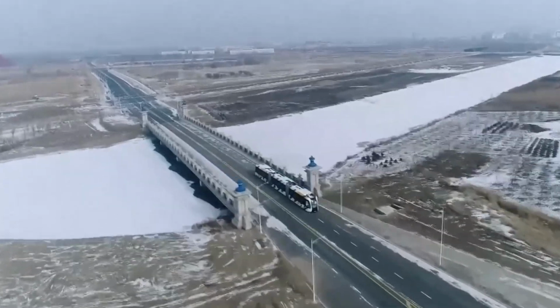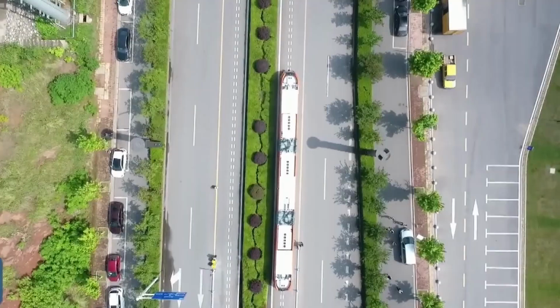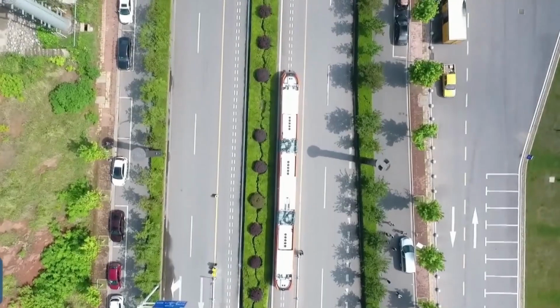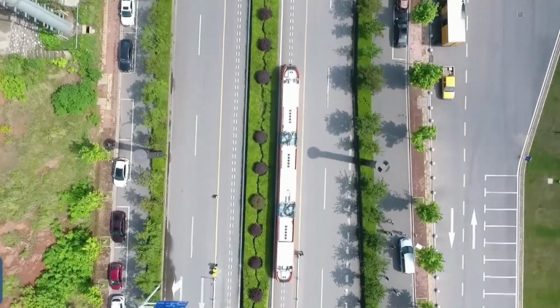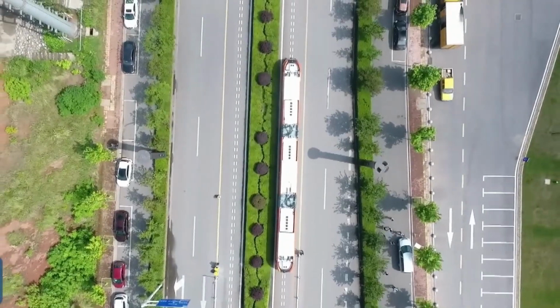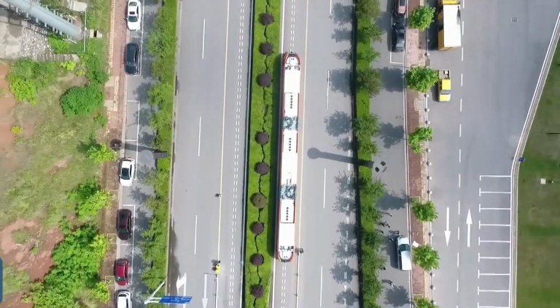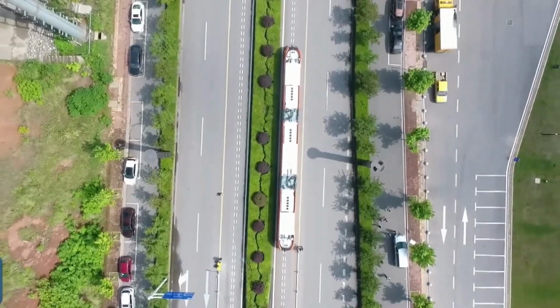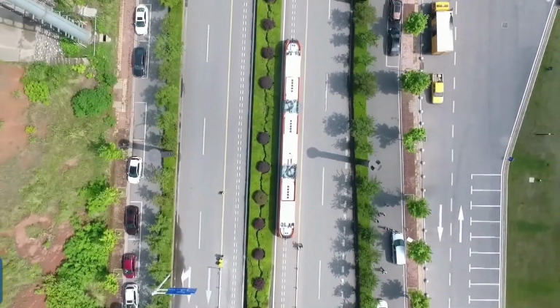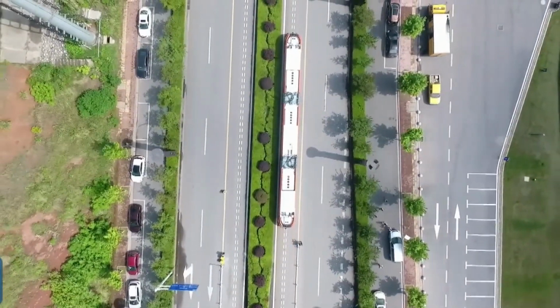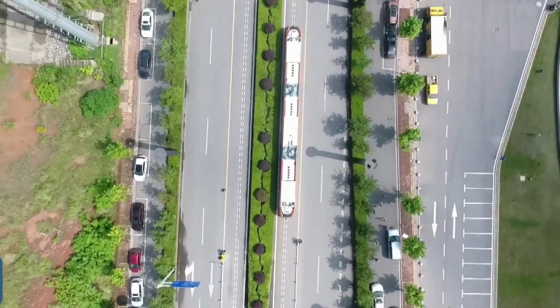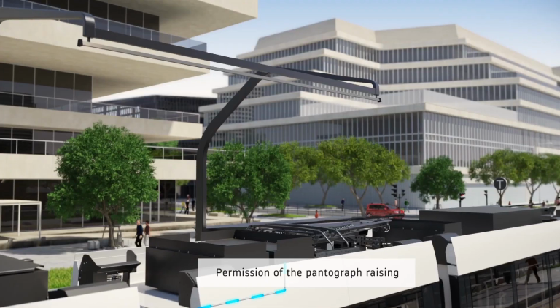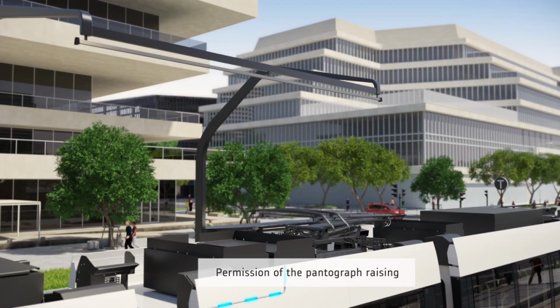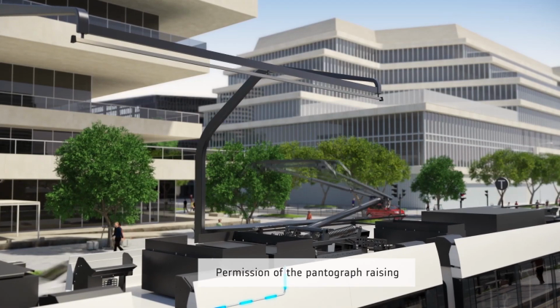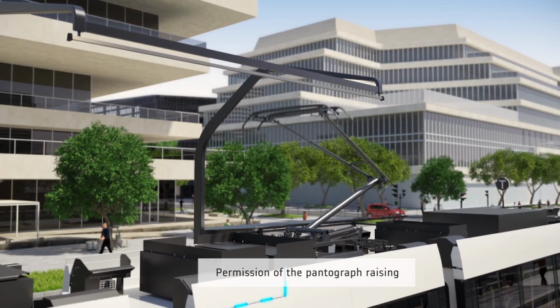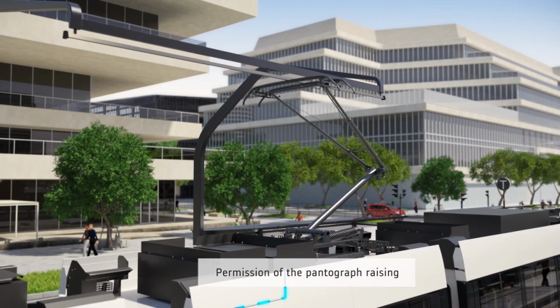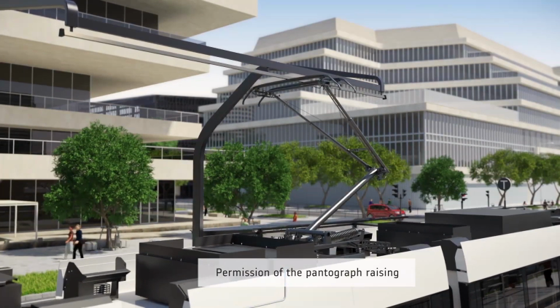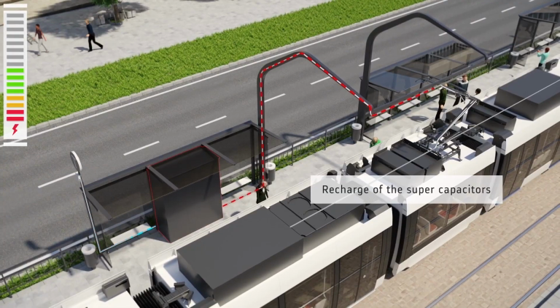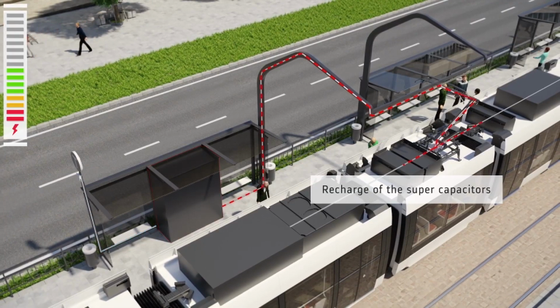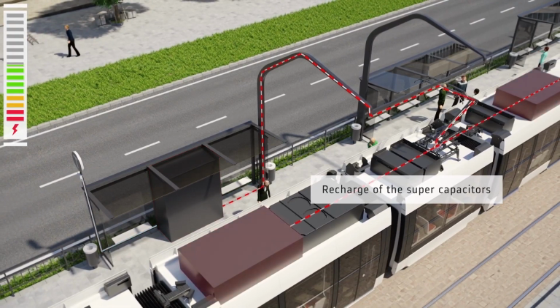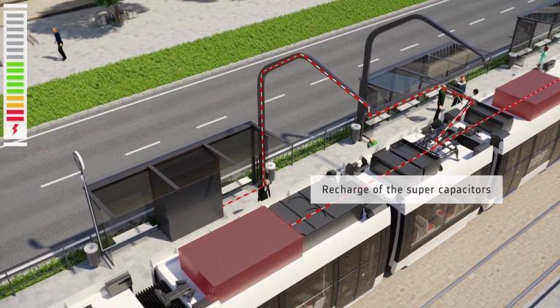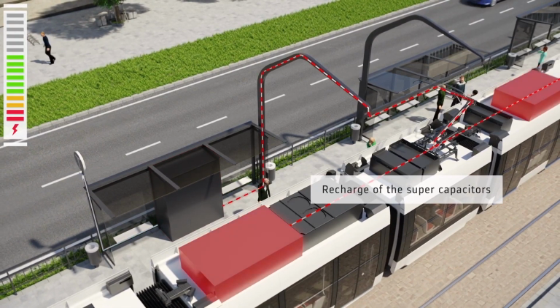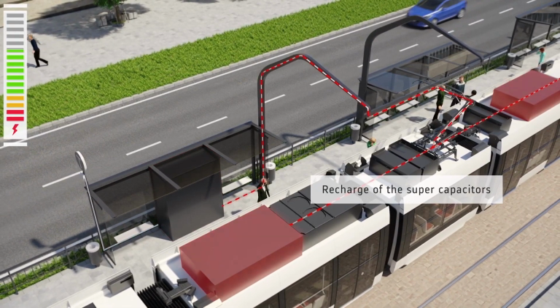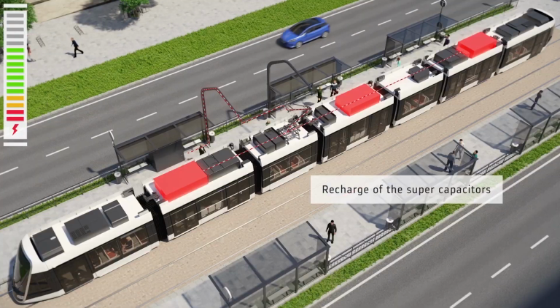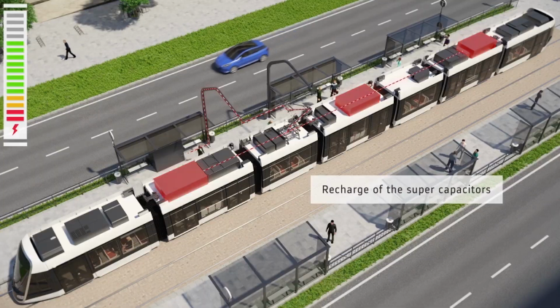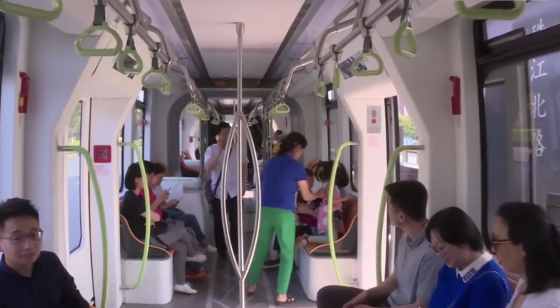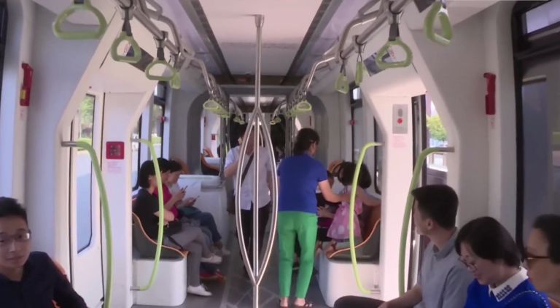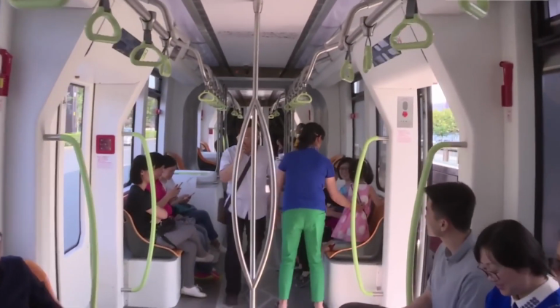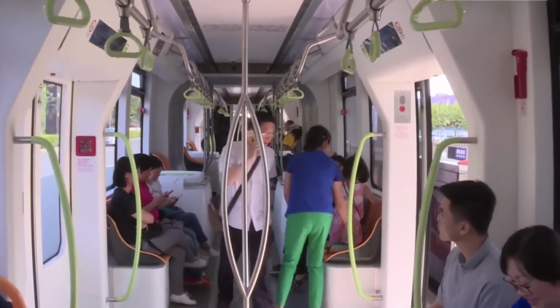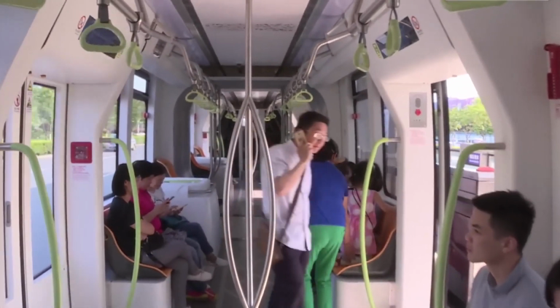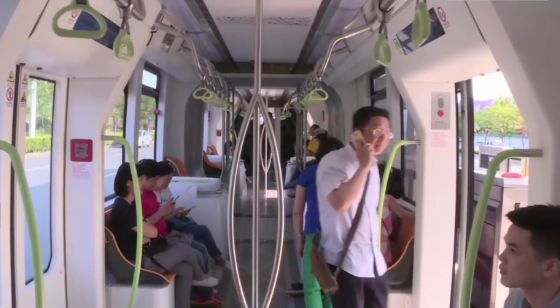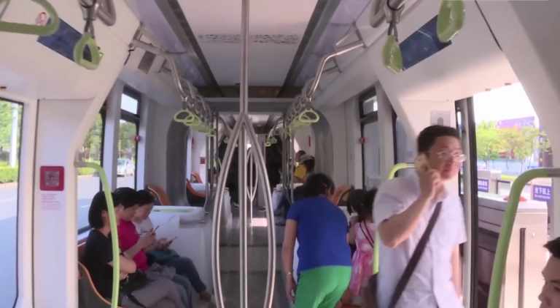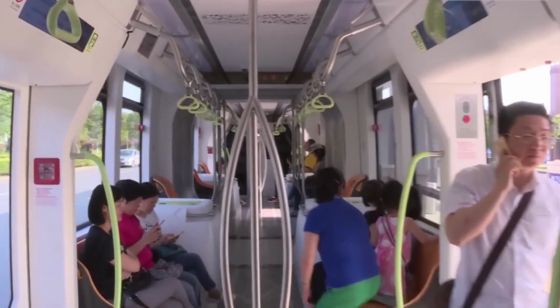Now, what makes the Eert truly groundbreaking? It's all about being green. The Eert operates solely on electricity, emitting zero emissions into our beautiful planet — an eco-friendly ride for the eco-conscious traveler. How cool is that?